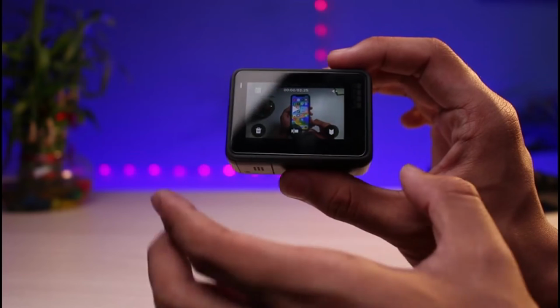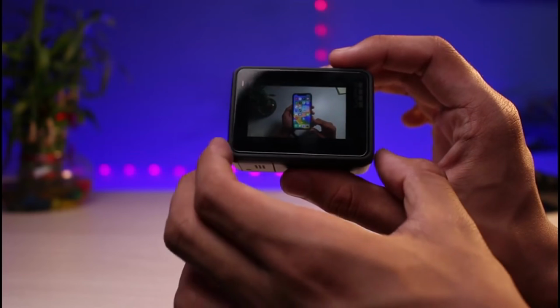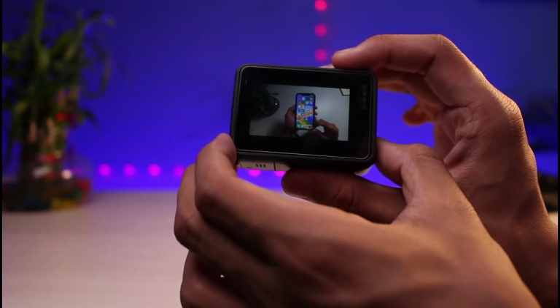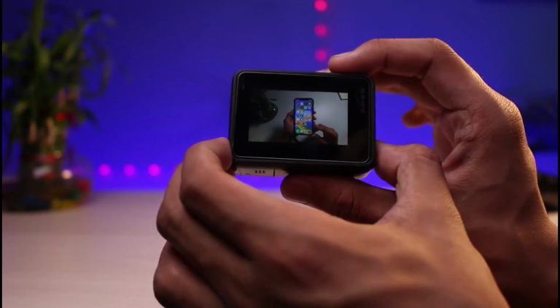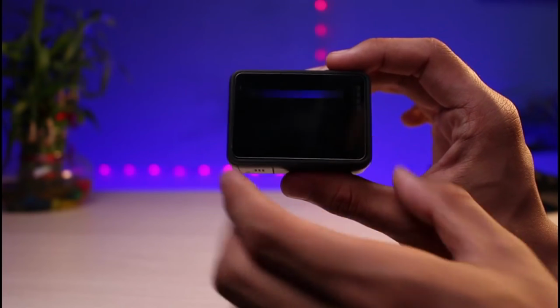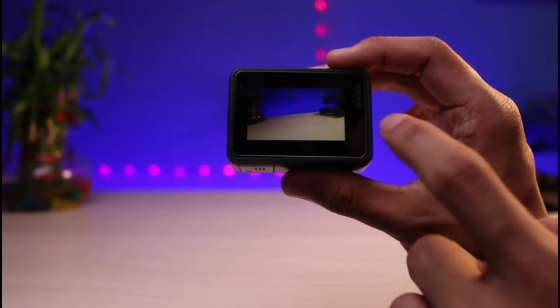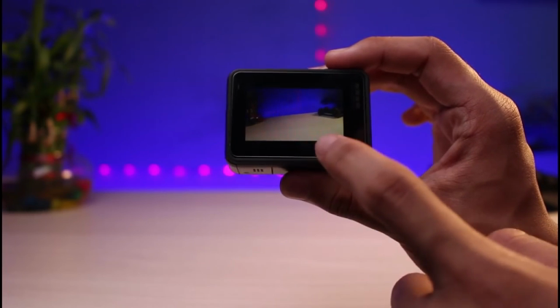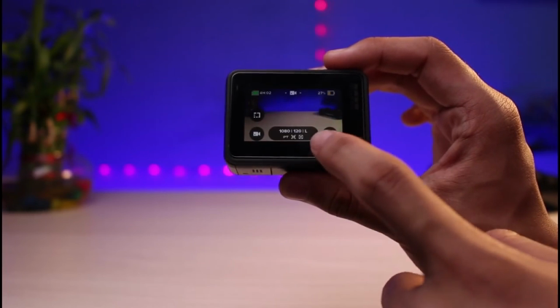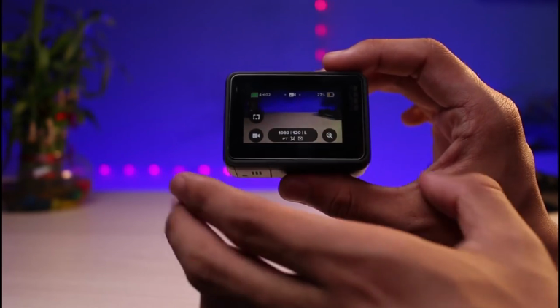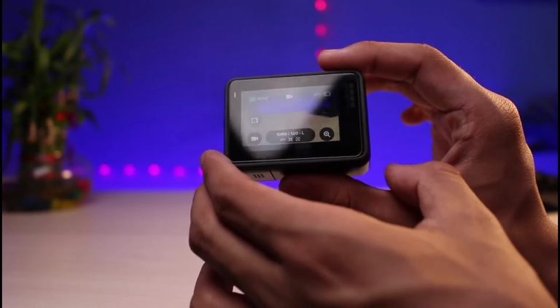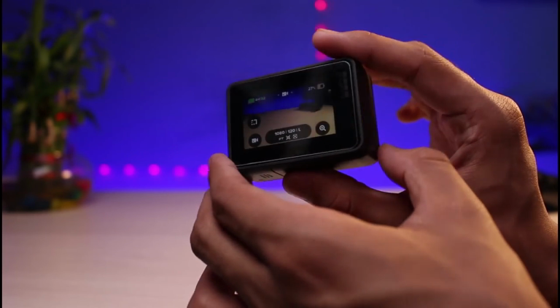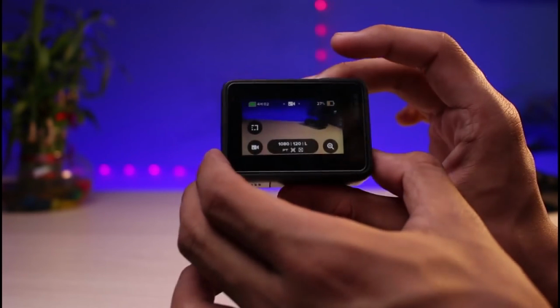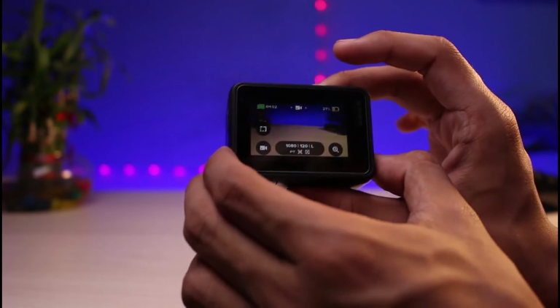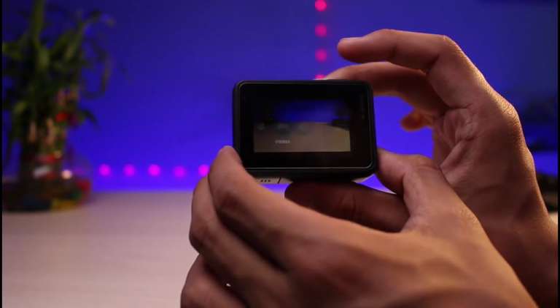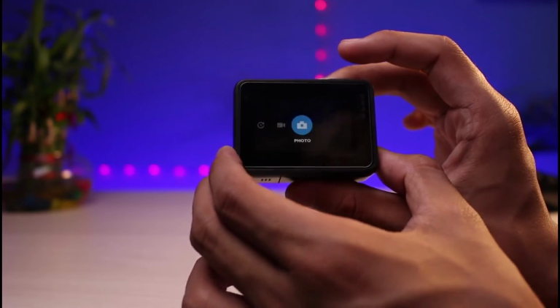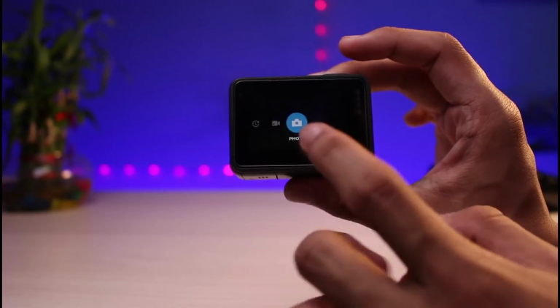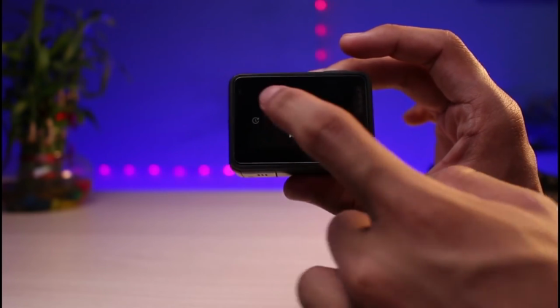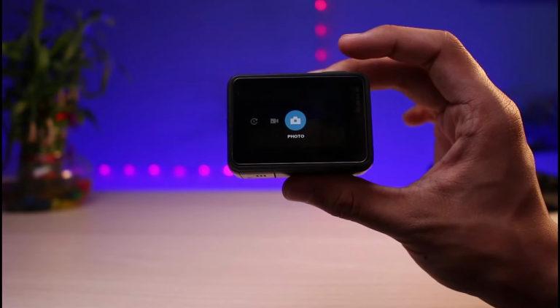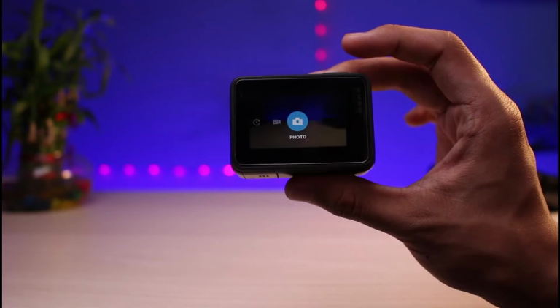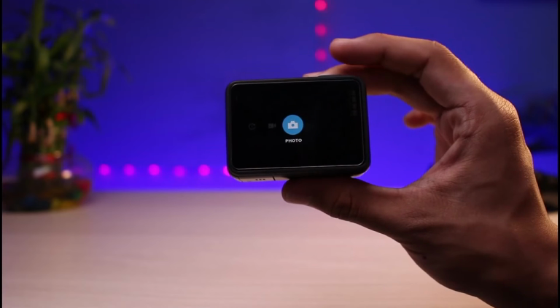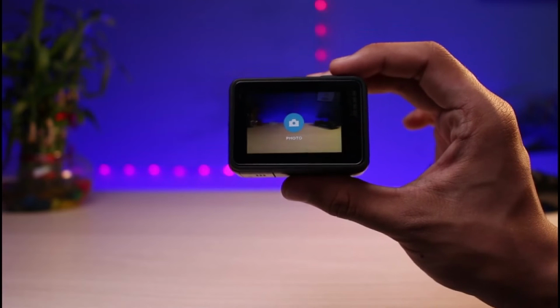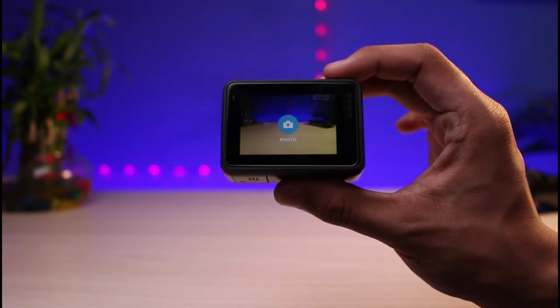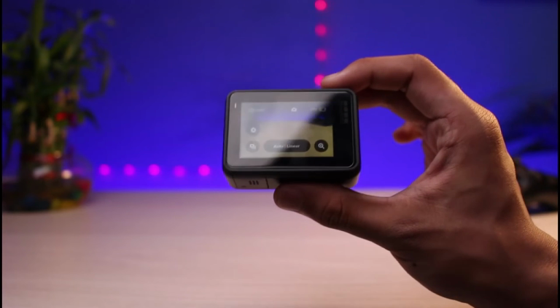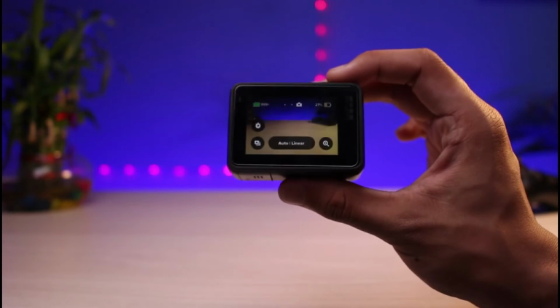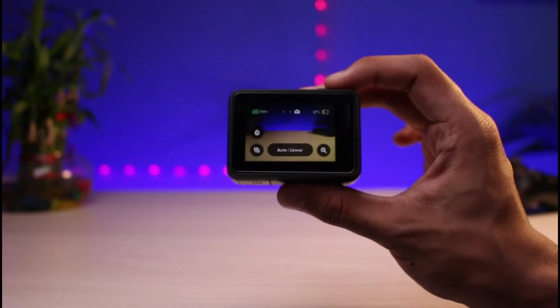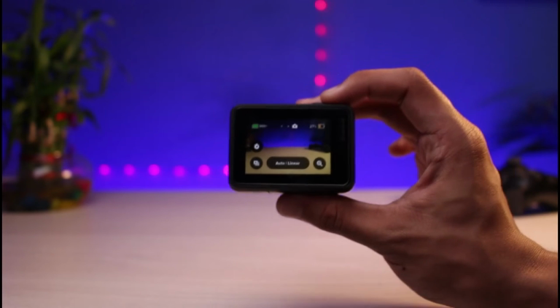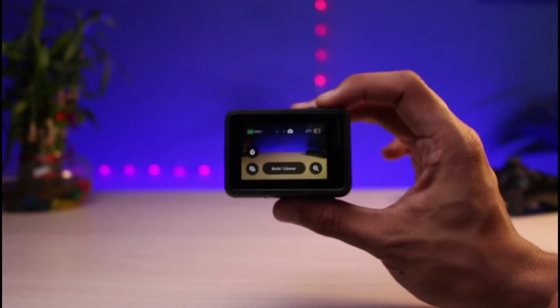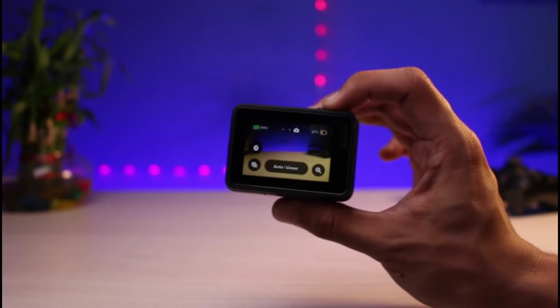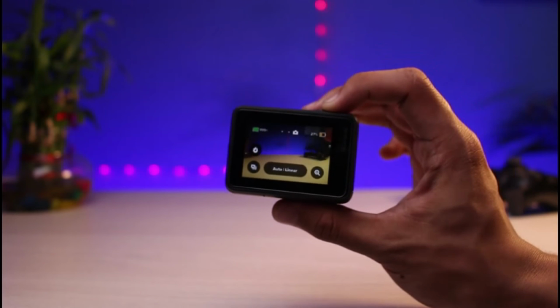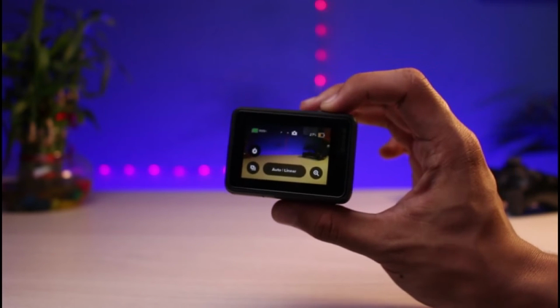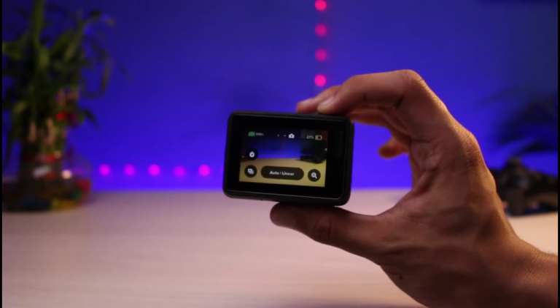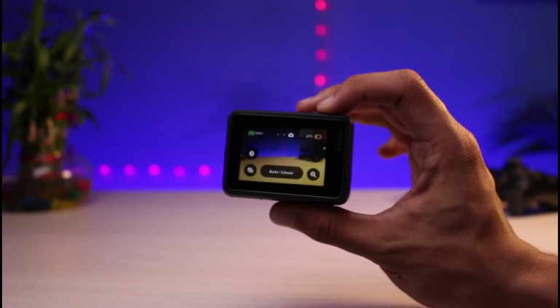If you tap on this mode button, you can go ahead and select between photos and videos and so on, as you can see right over here.